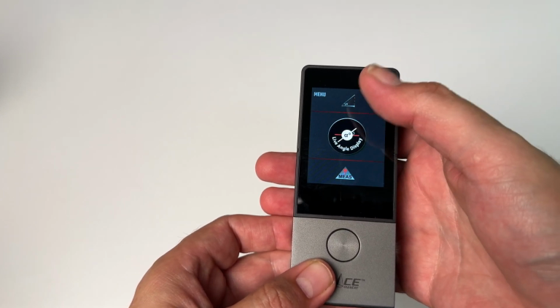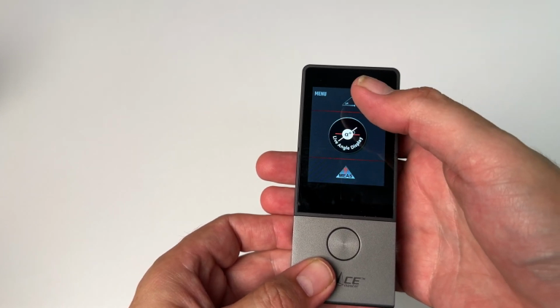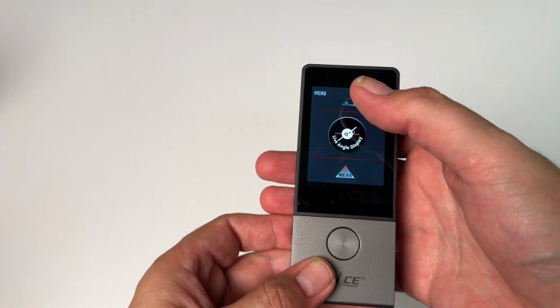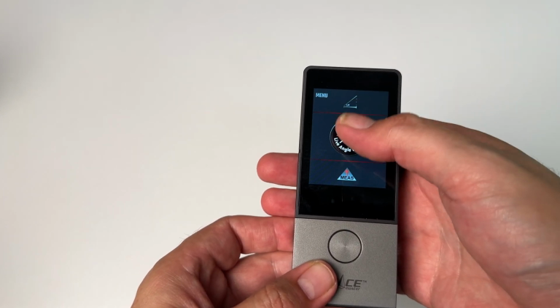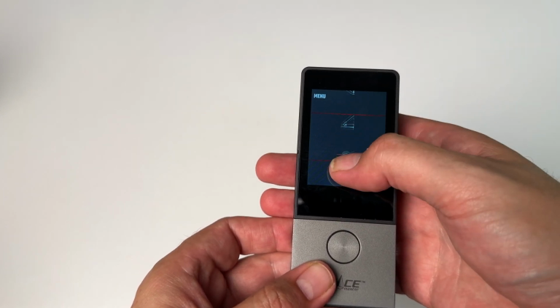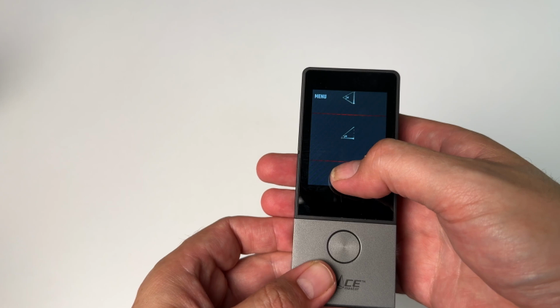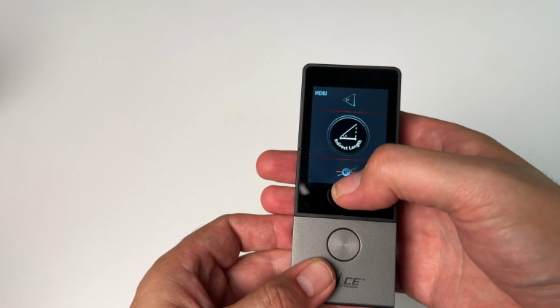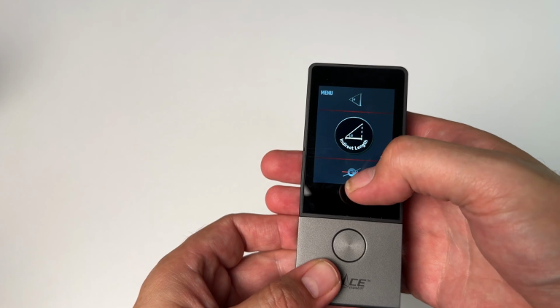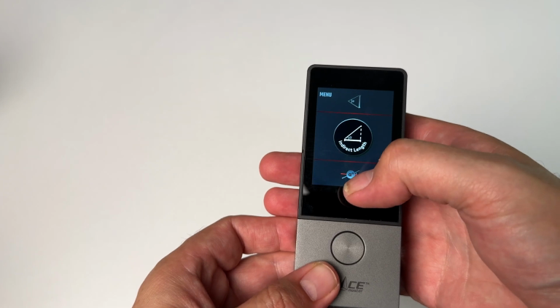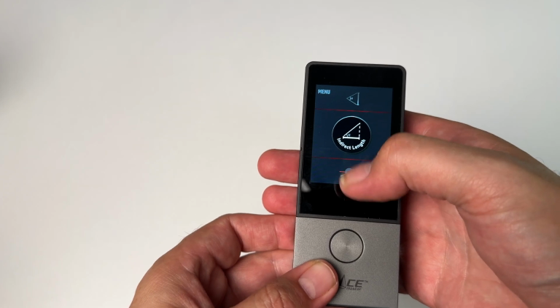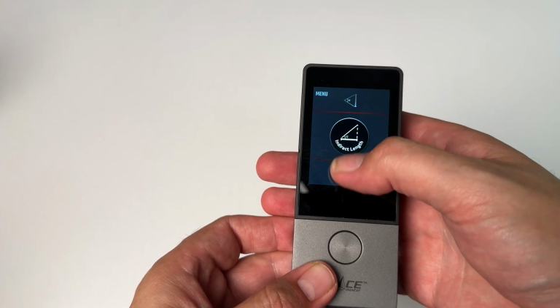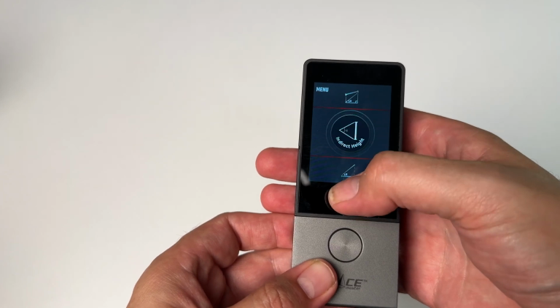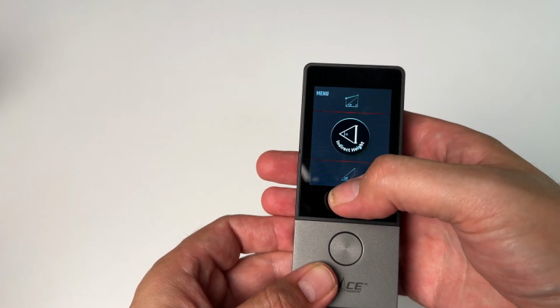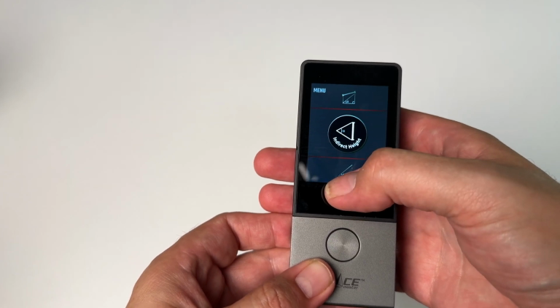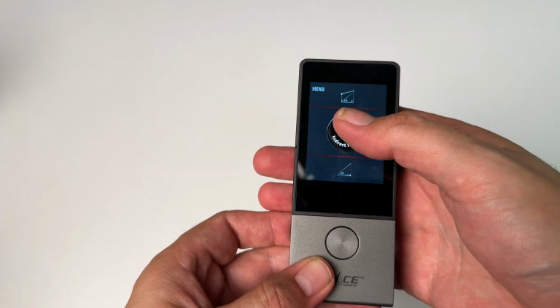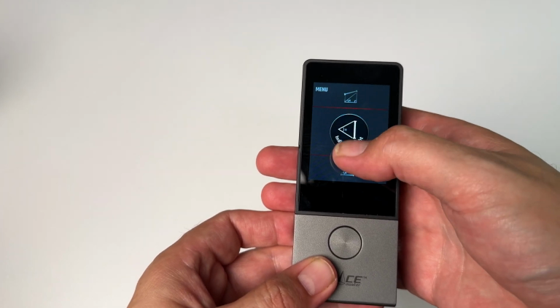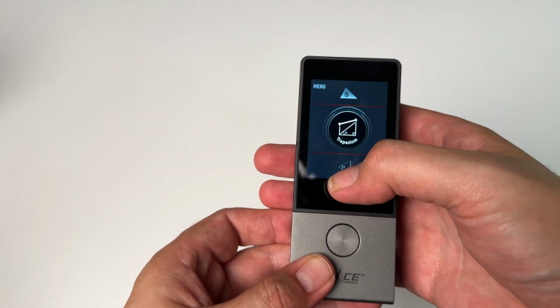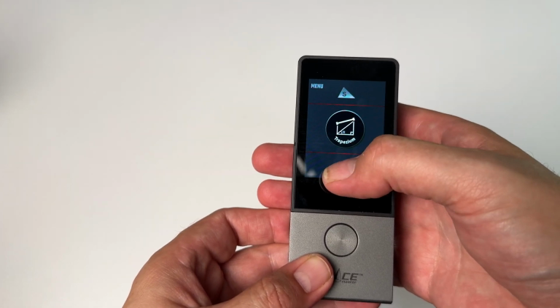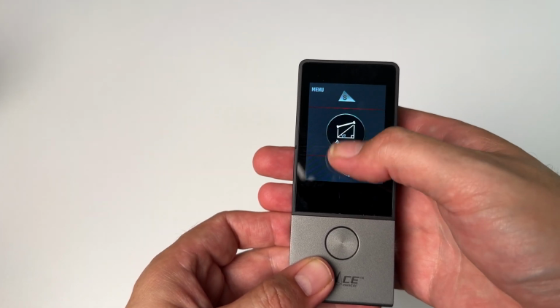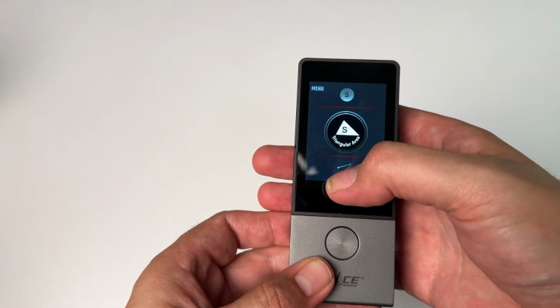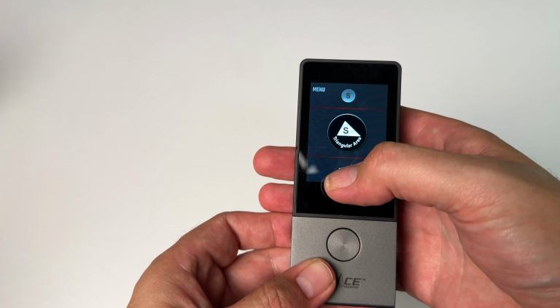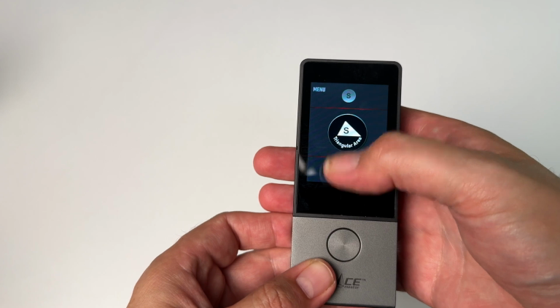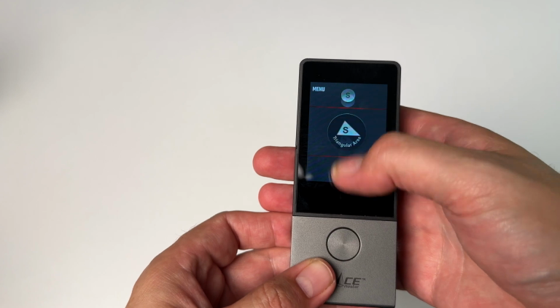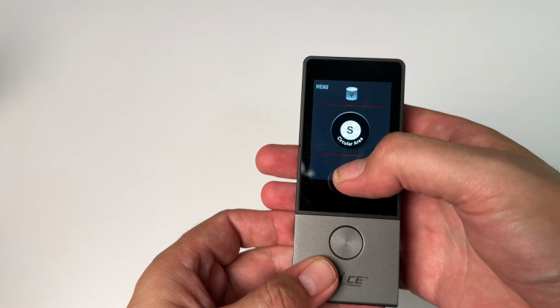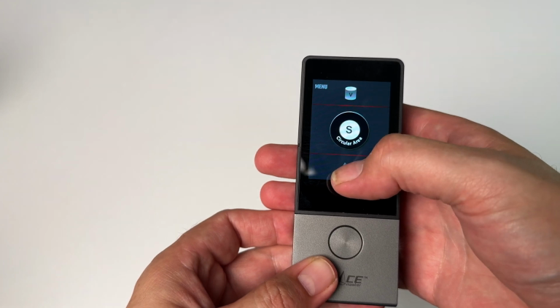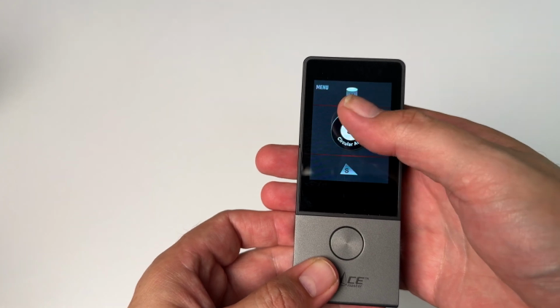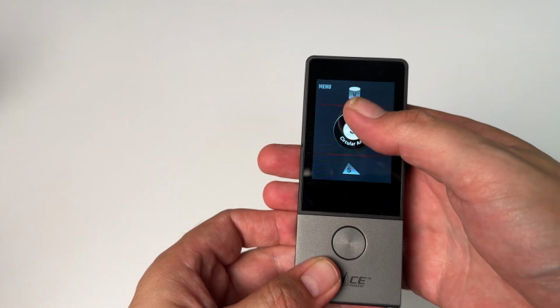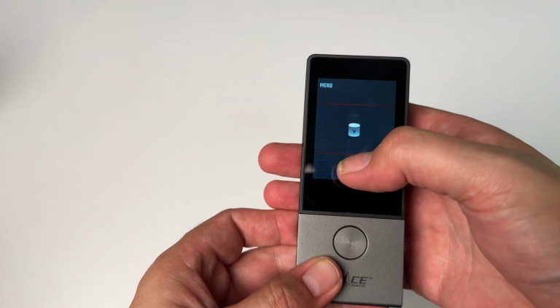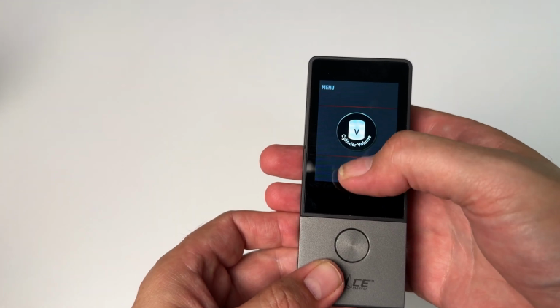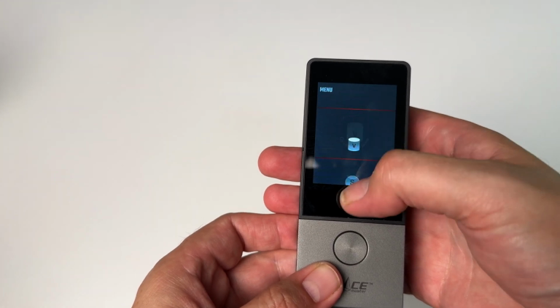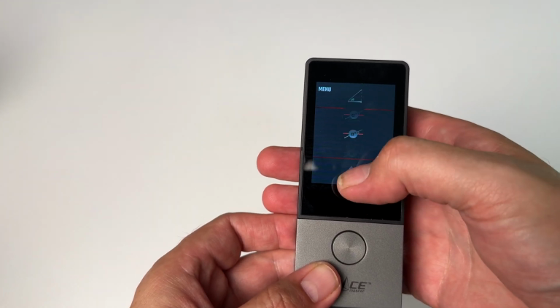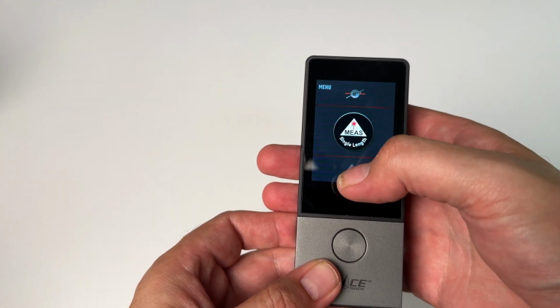You could do live angle display — I'll show that outside, that's pretty cool. You've got indirect length, height, and circular area. There are just a lot of options.